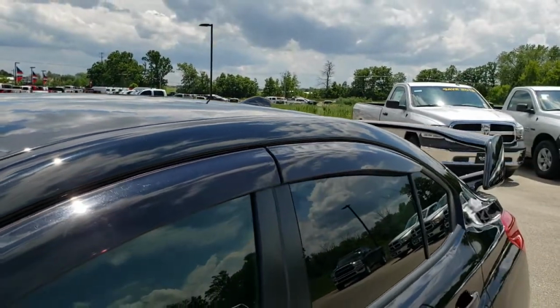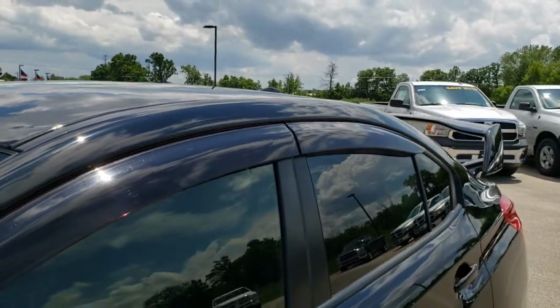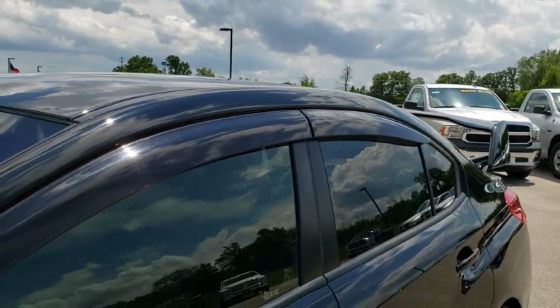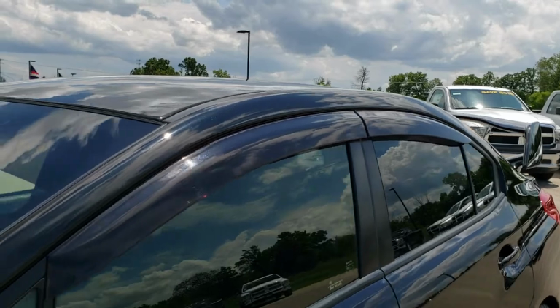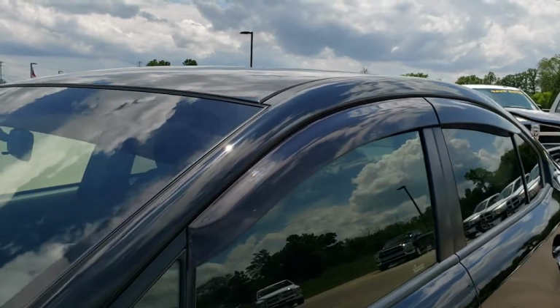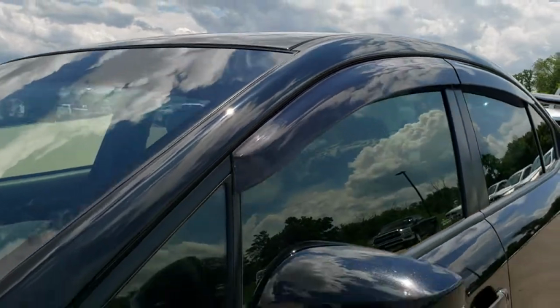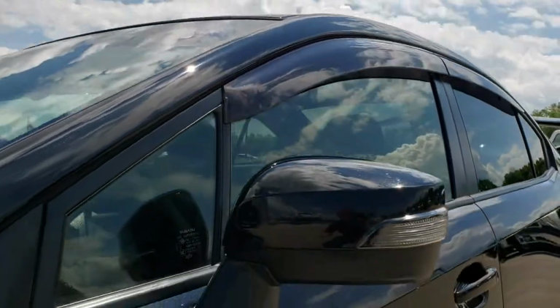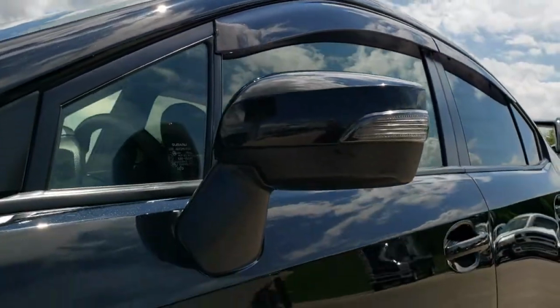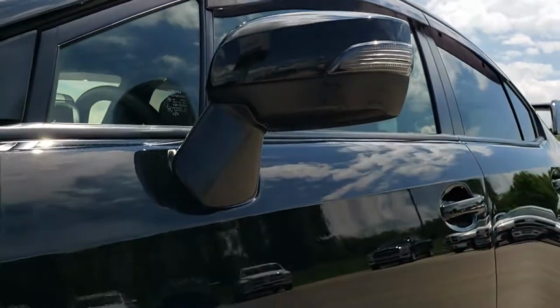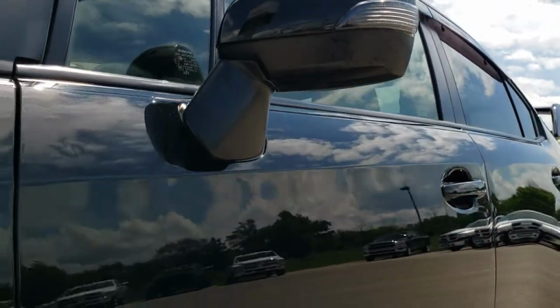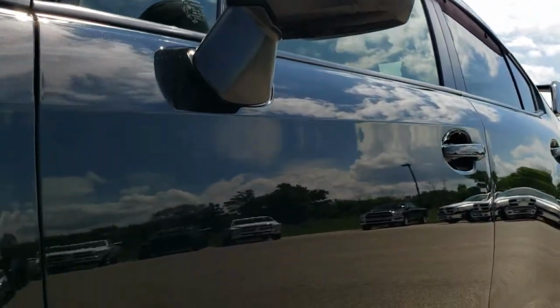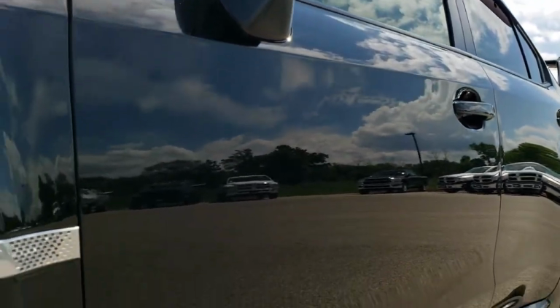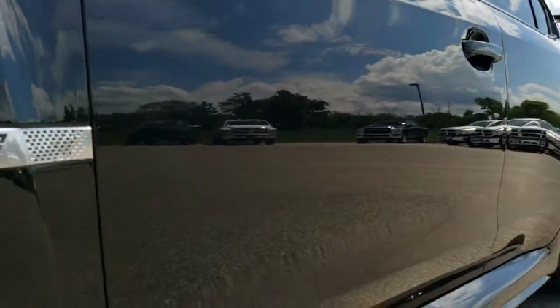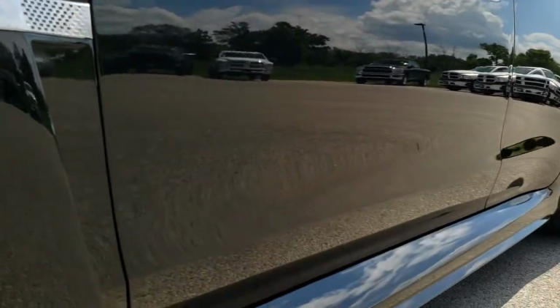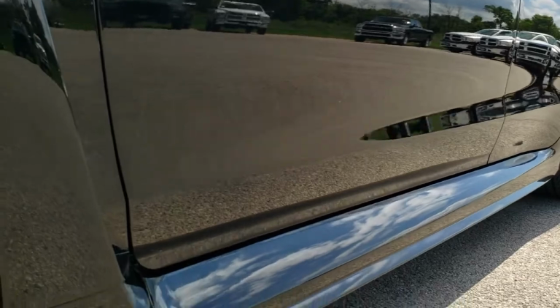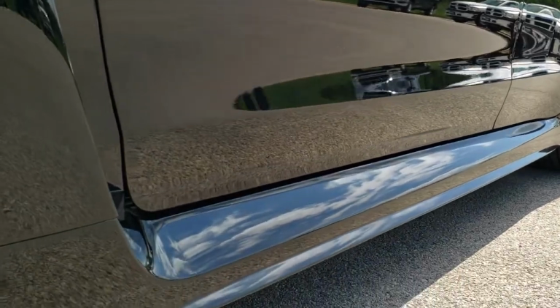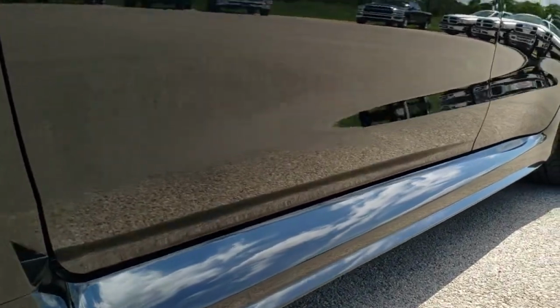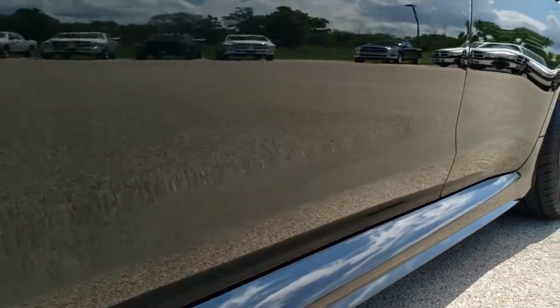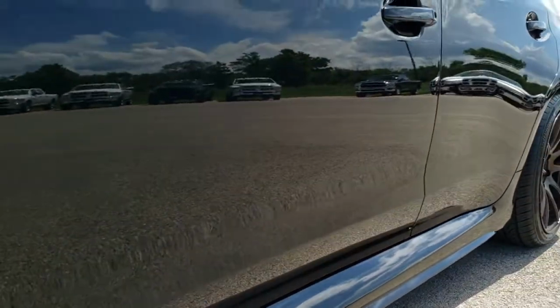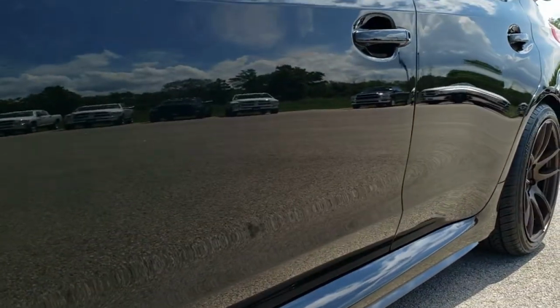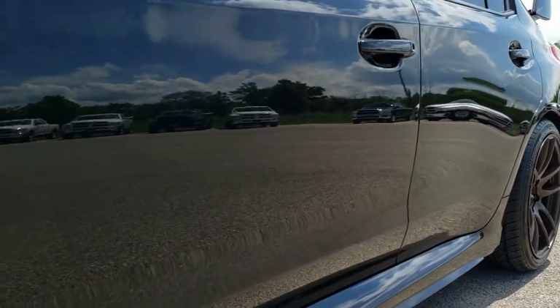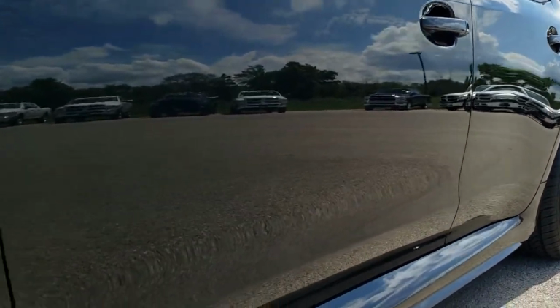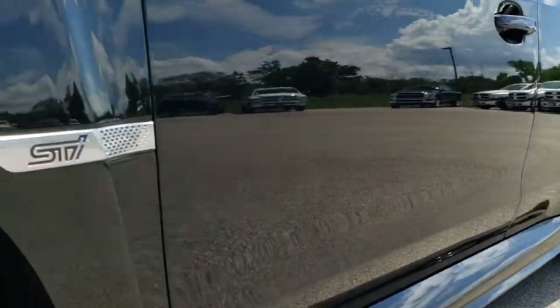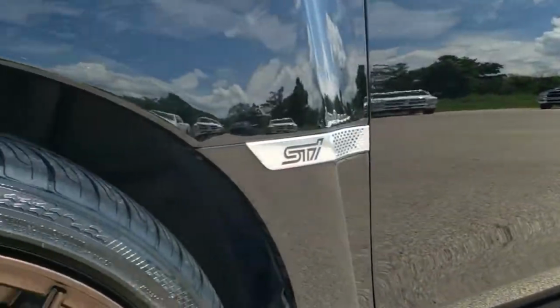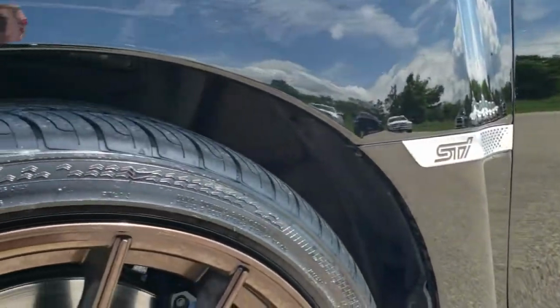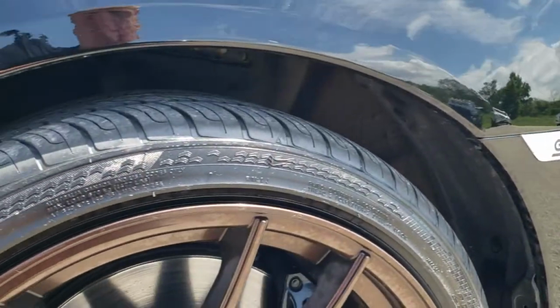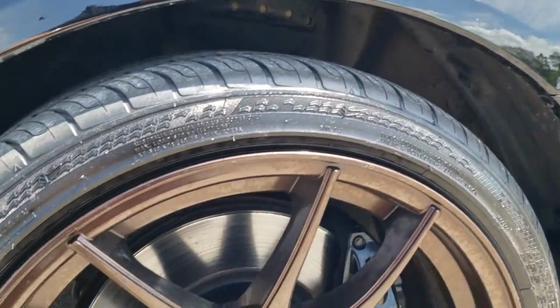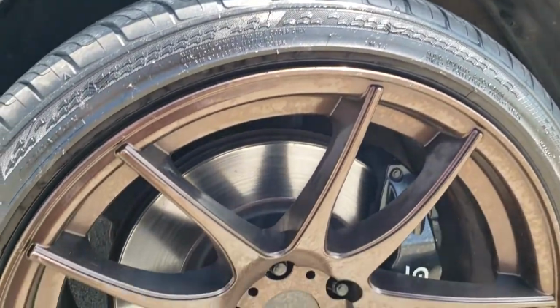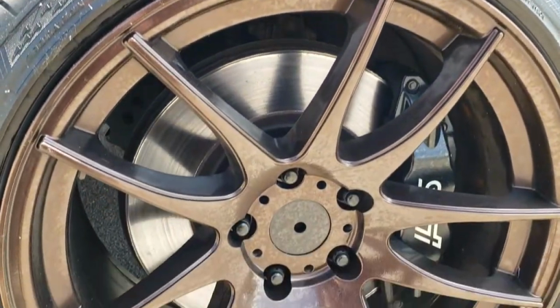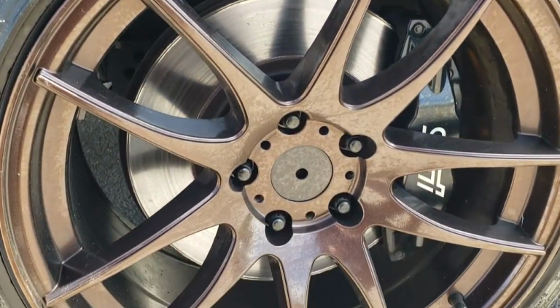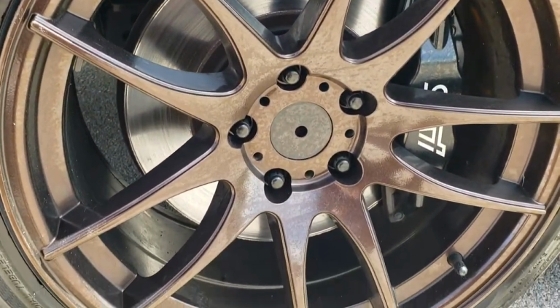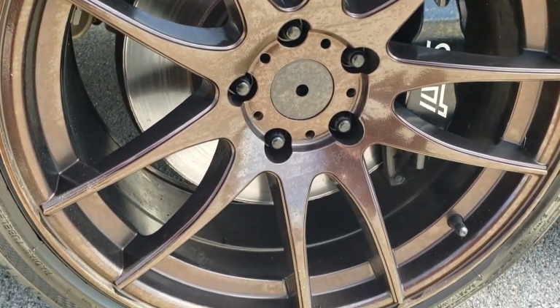We shoot all of our videos in 1080p so if you have HD capabilities on your computer, tablet or smartphone device, turn them on right now because it is like you are right here looking at the car — definitely your best way to check out the vehicle before actually seeing it in person.